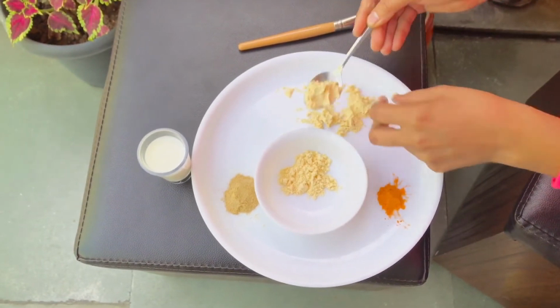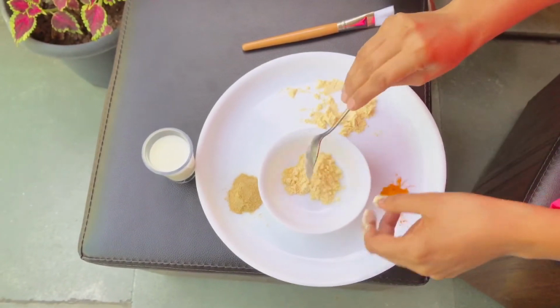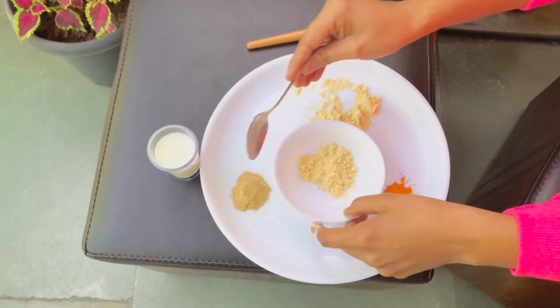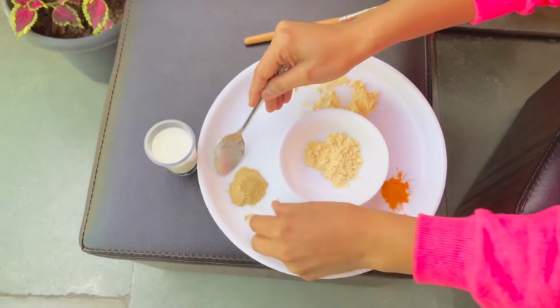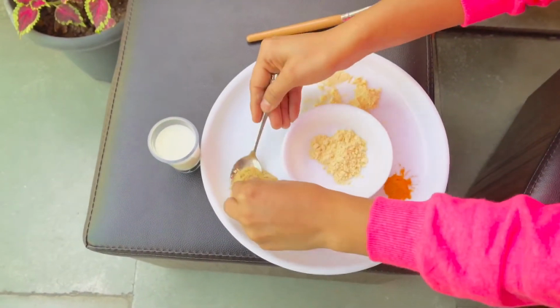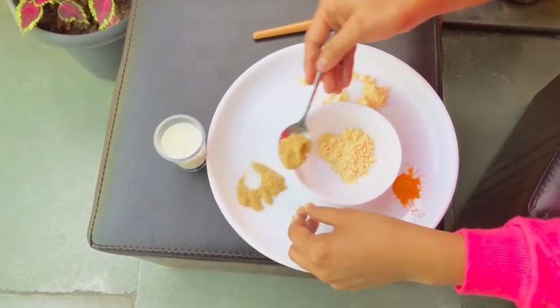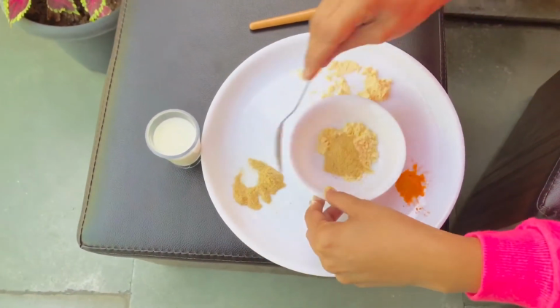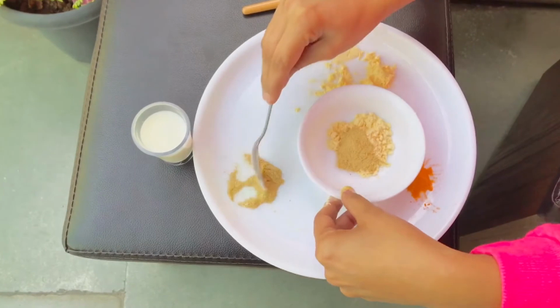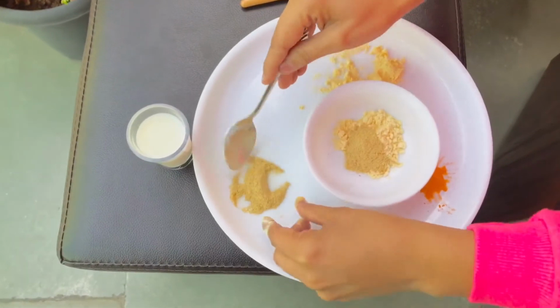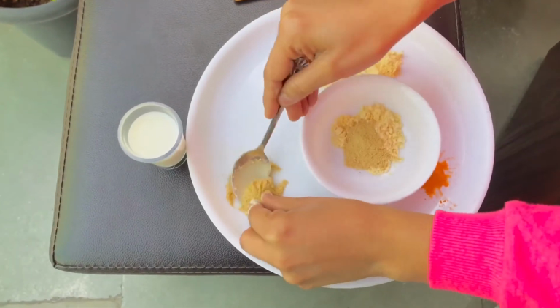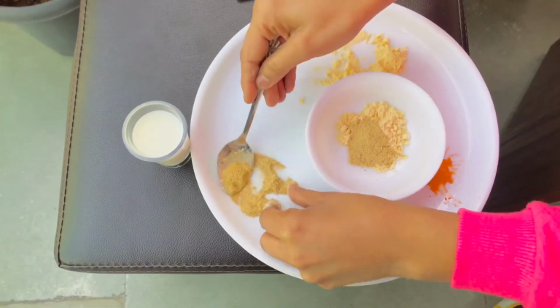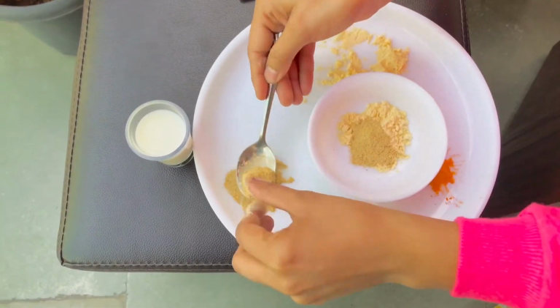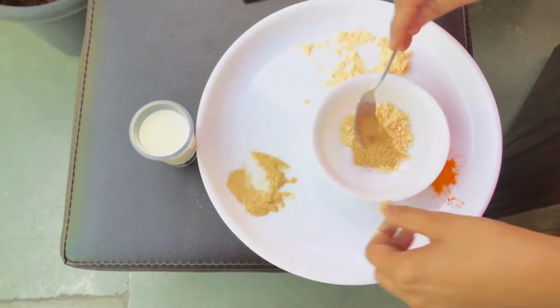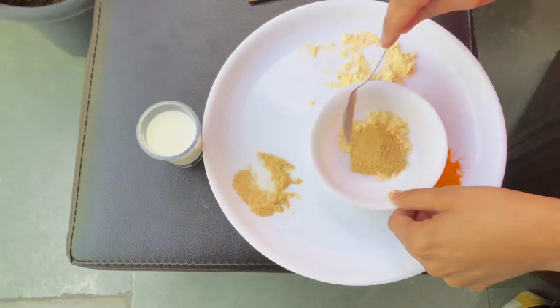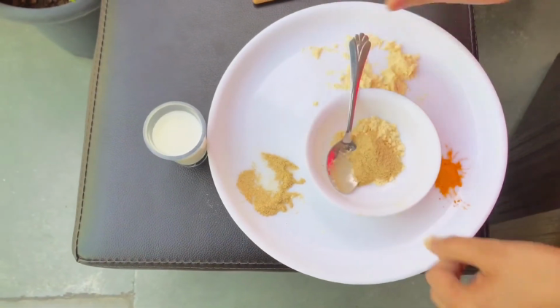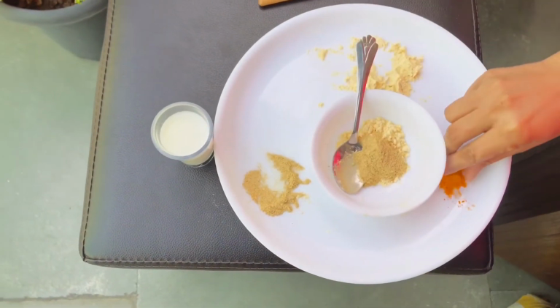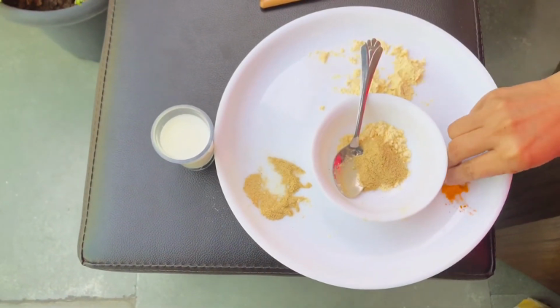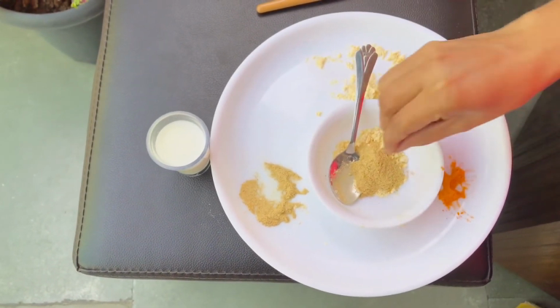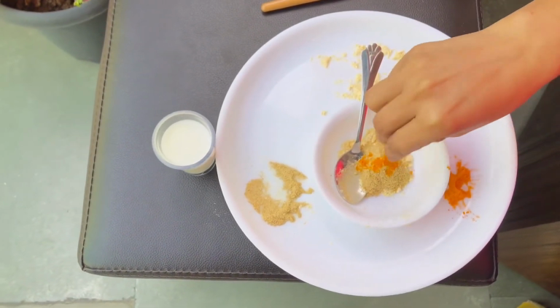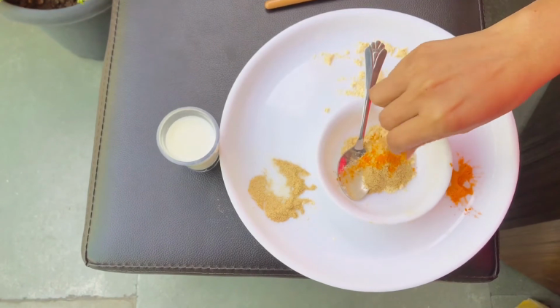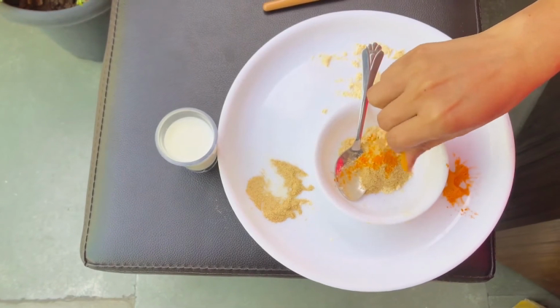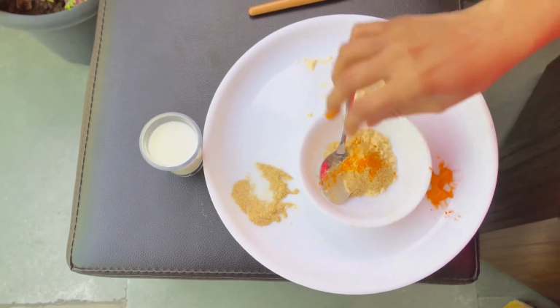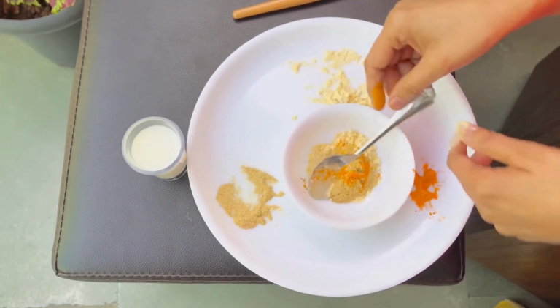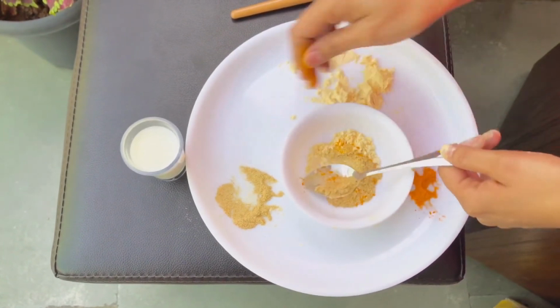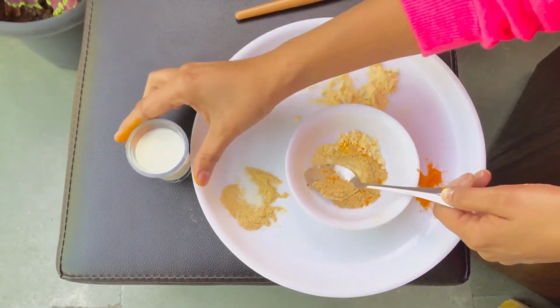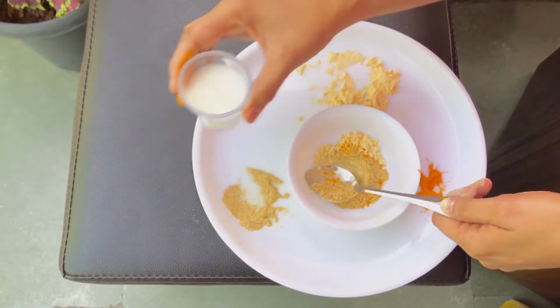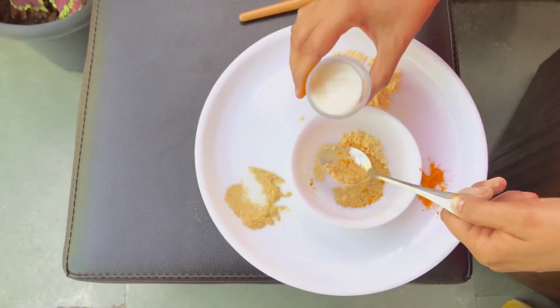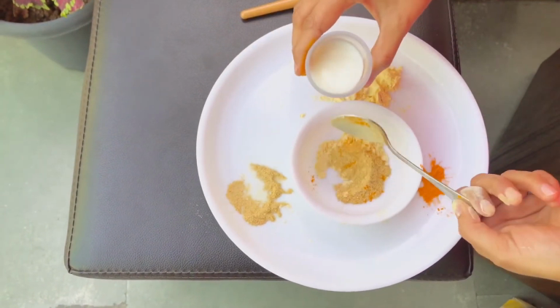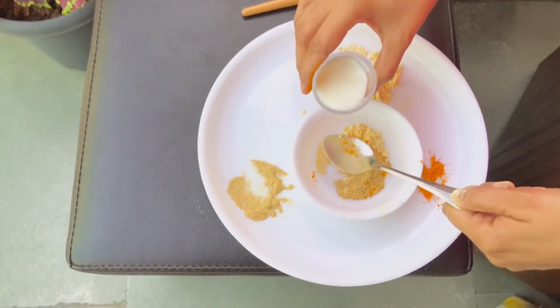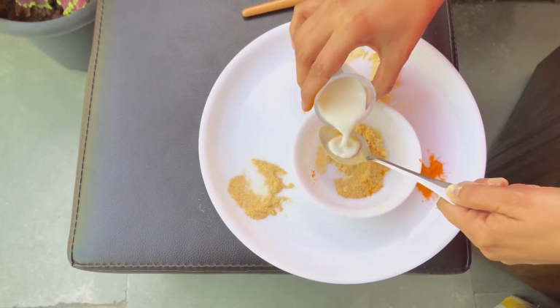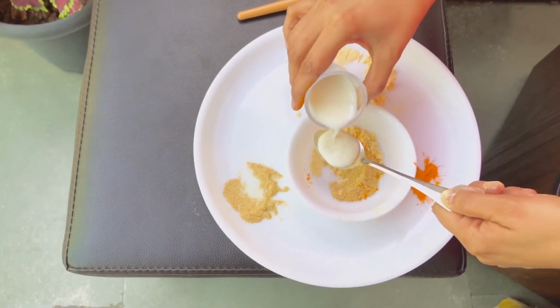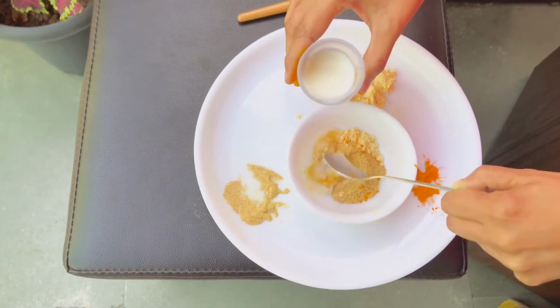Milk contains Lactic Acid, which helps brighten our skin. This is a very good exfoliator. Milk helps clean our pores and helps our skin clear.